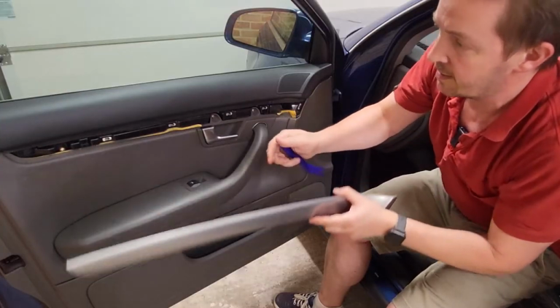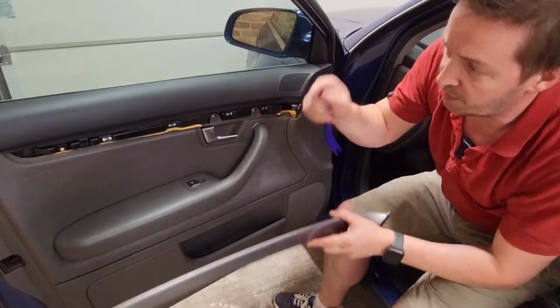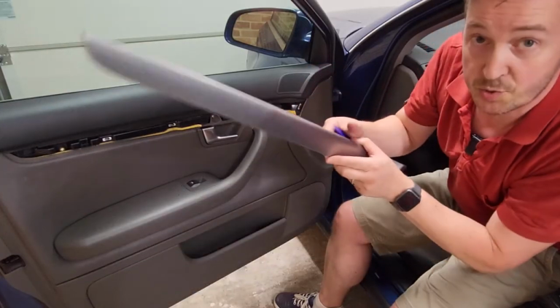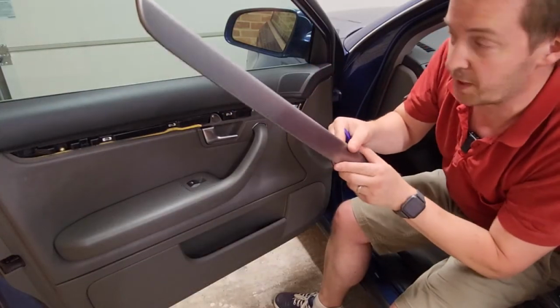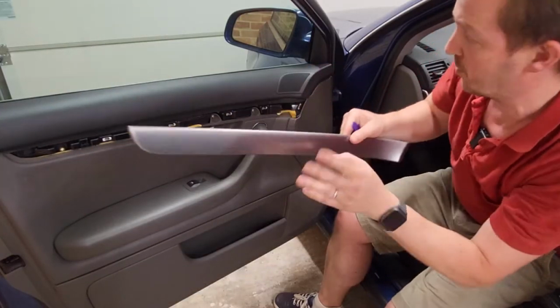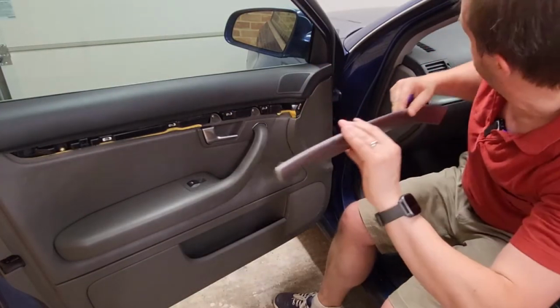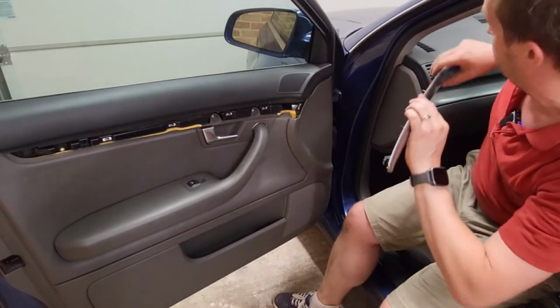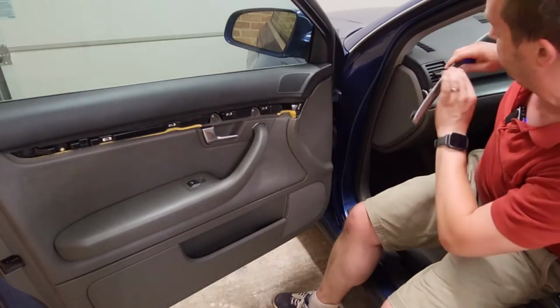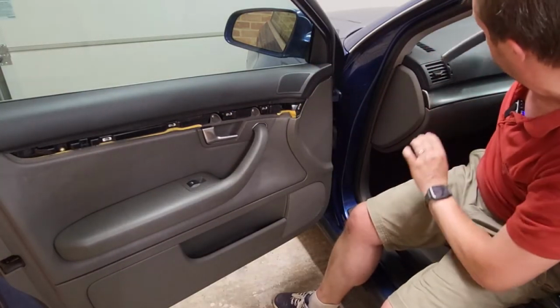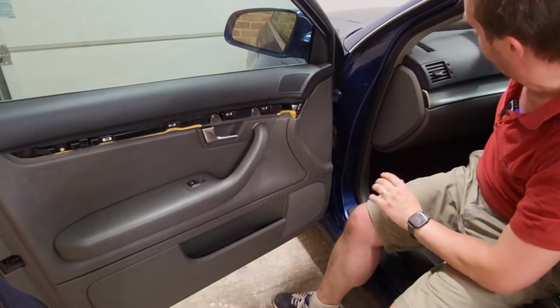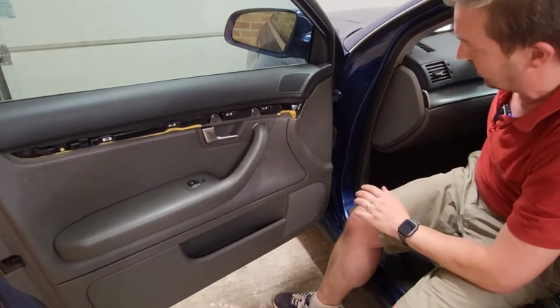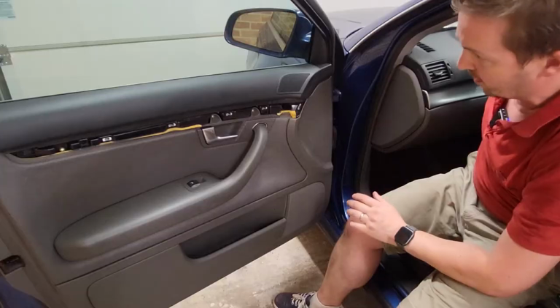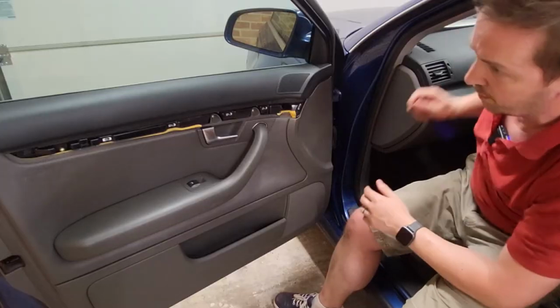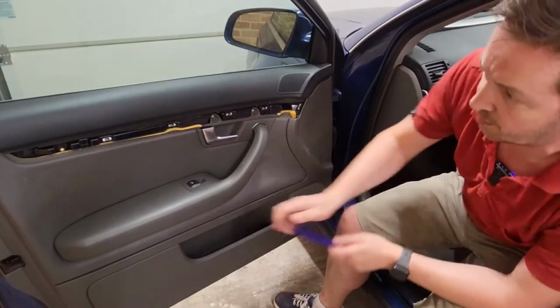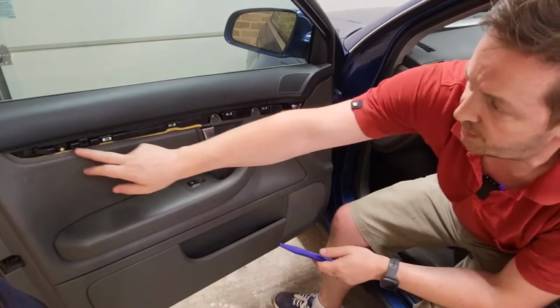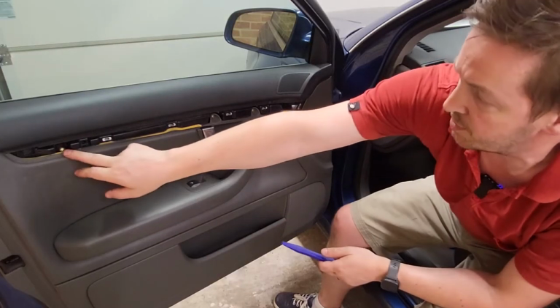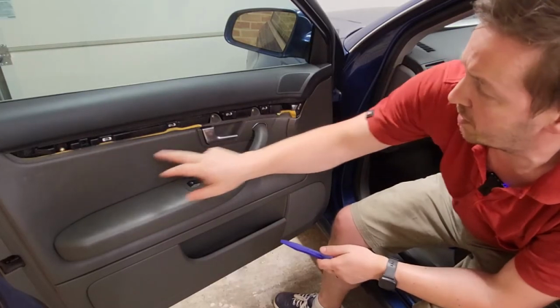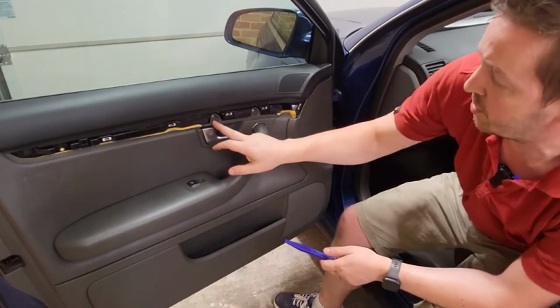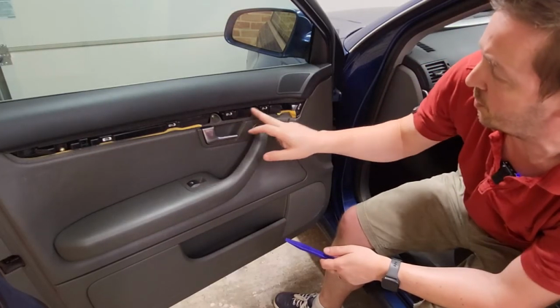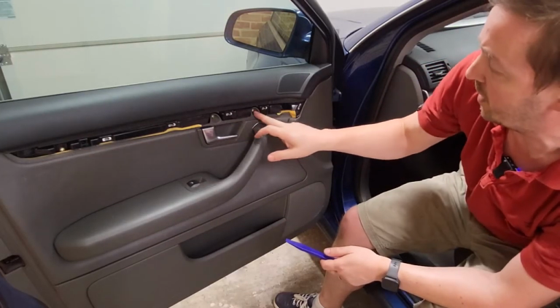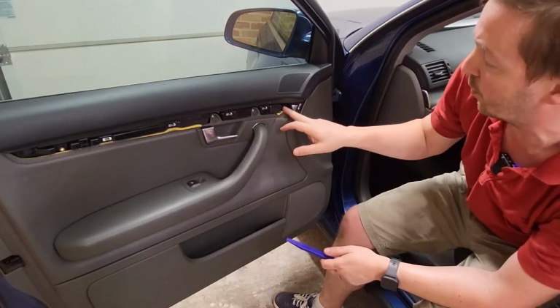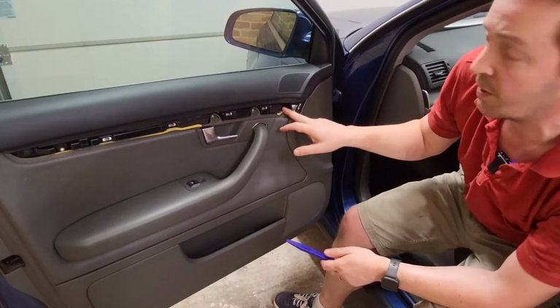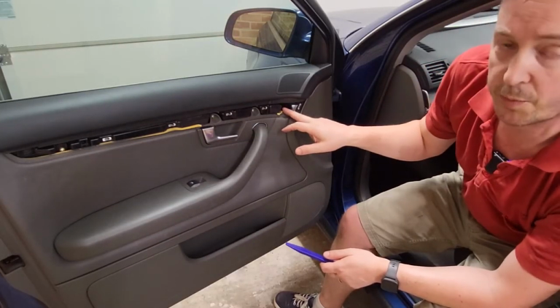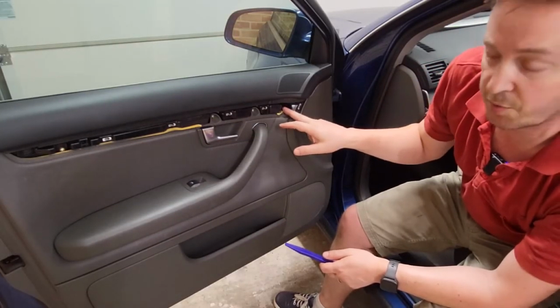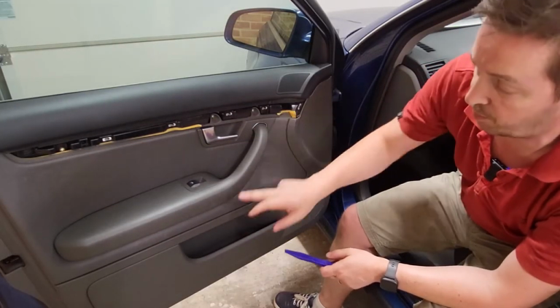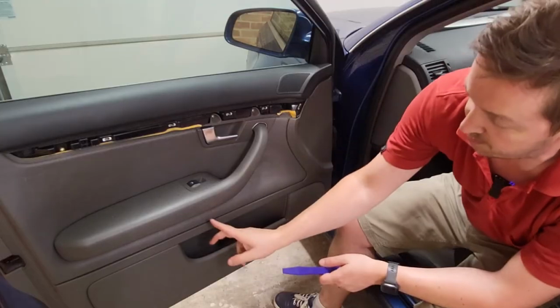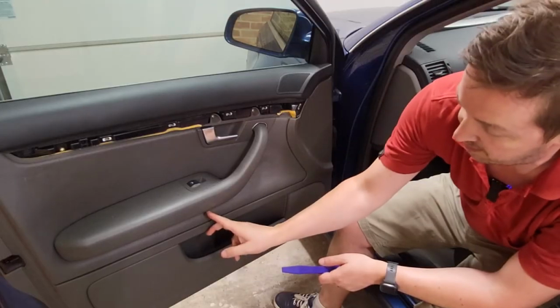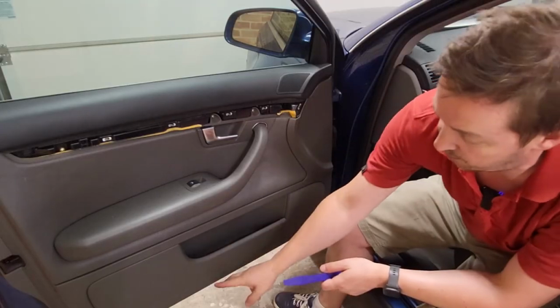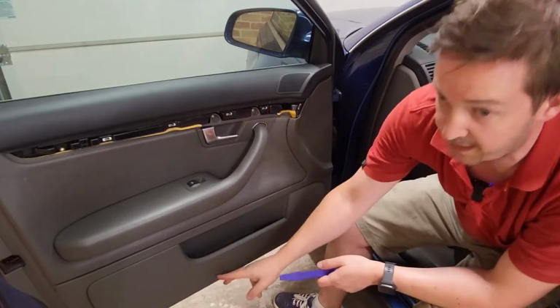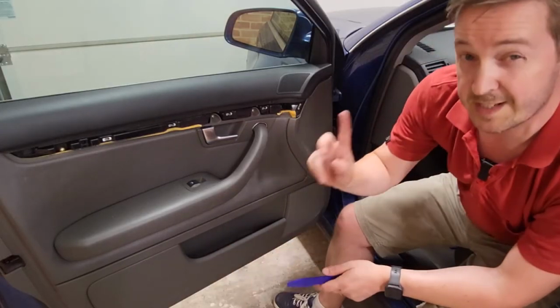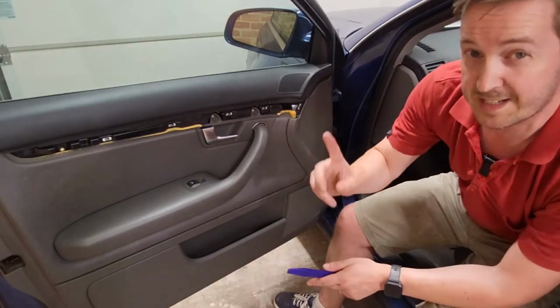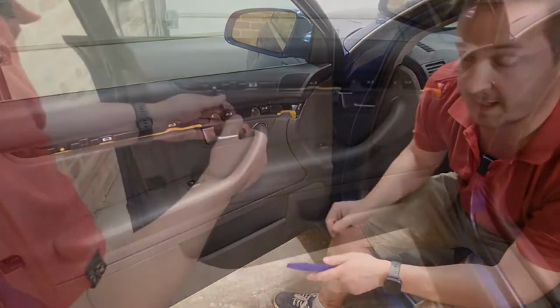Once the trim panel is removed — let's put that in the car for safekeeping — what we've got is four Phillips screws to remove, plus one under the handle area and one further down. Let's do that next.